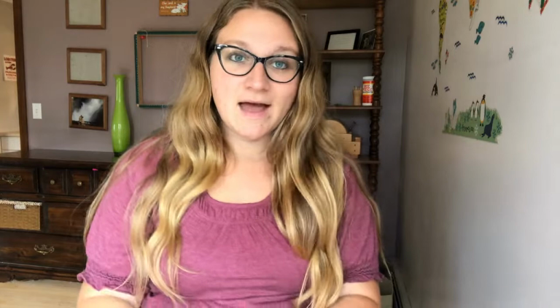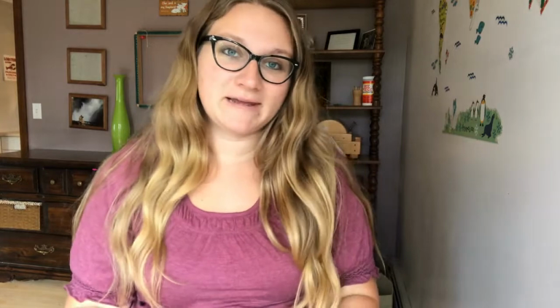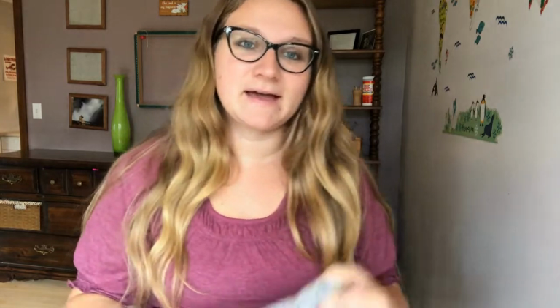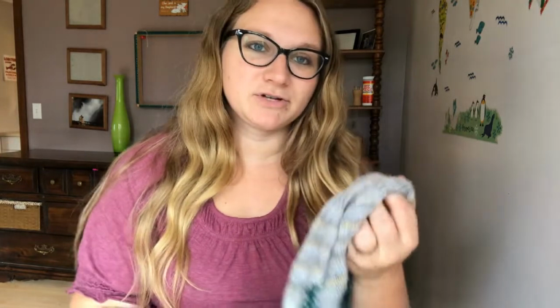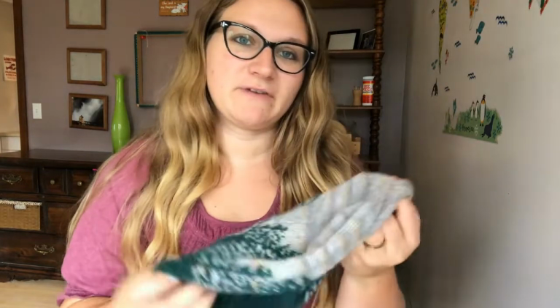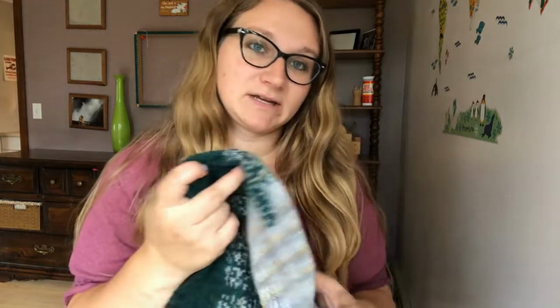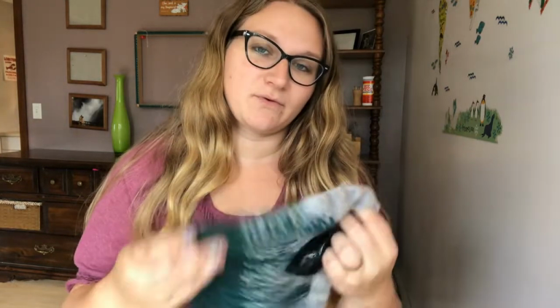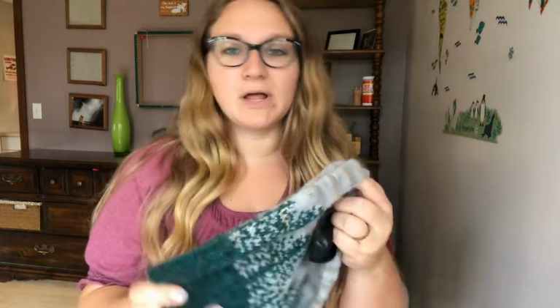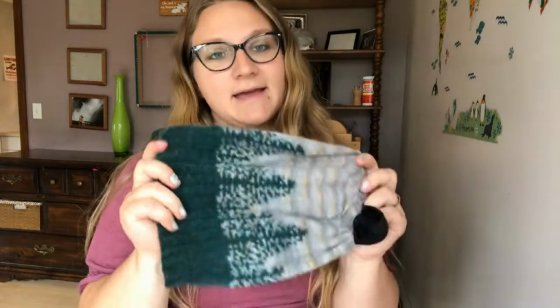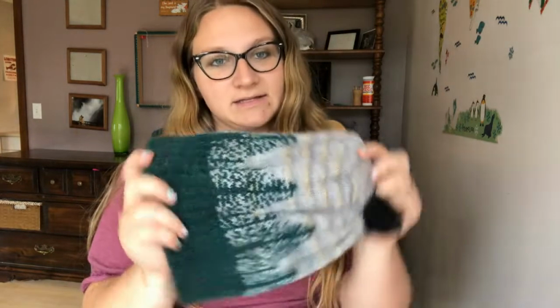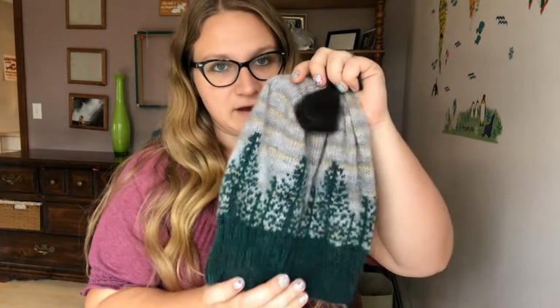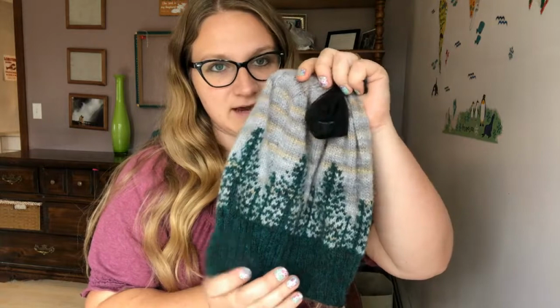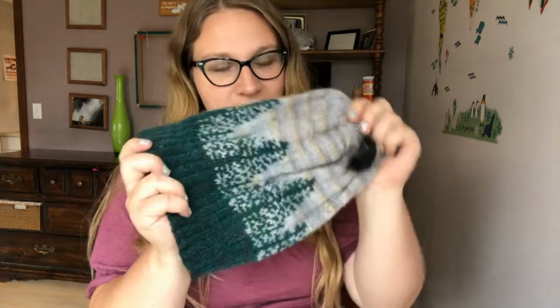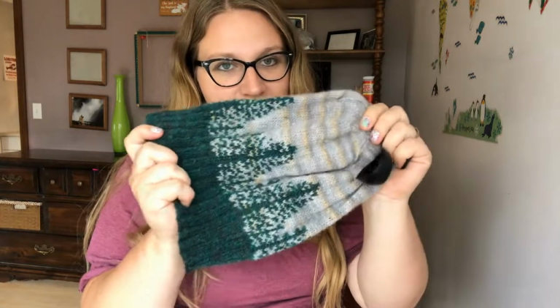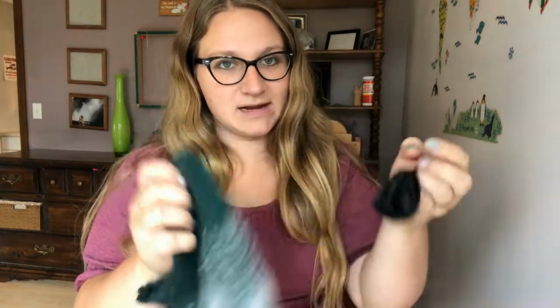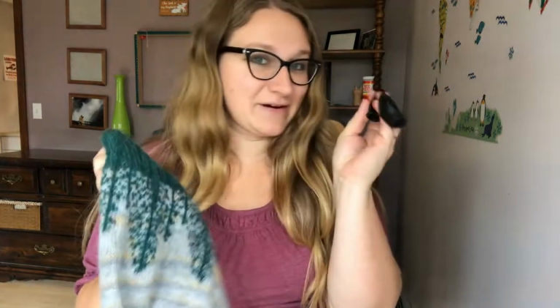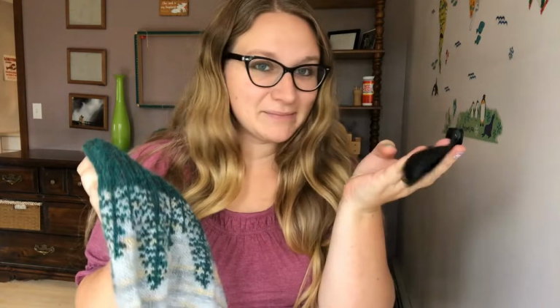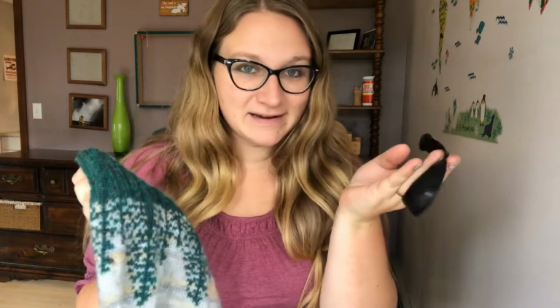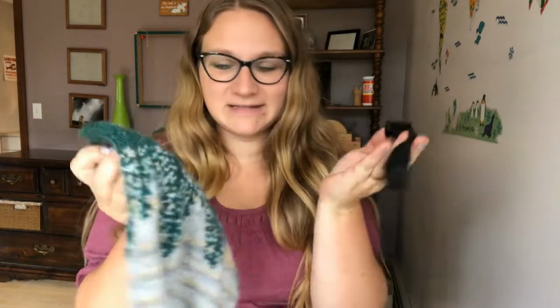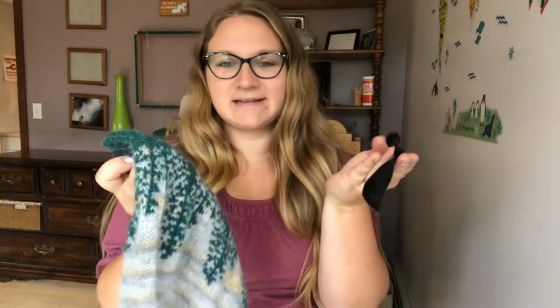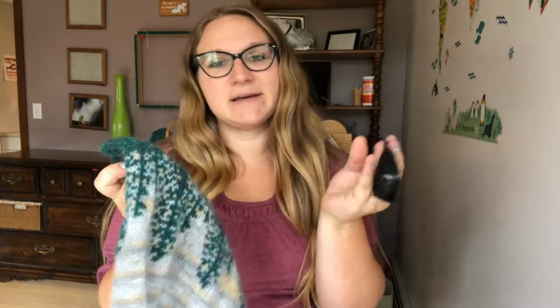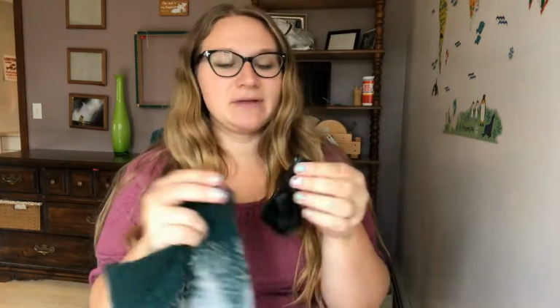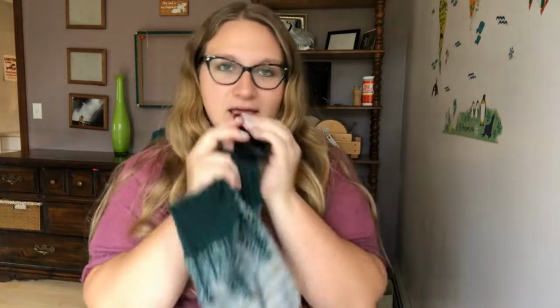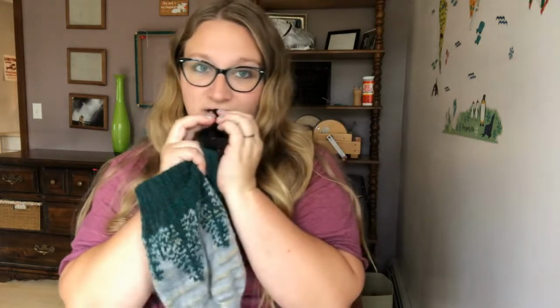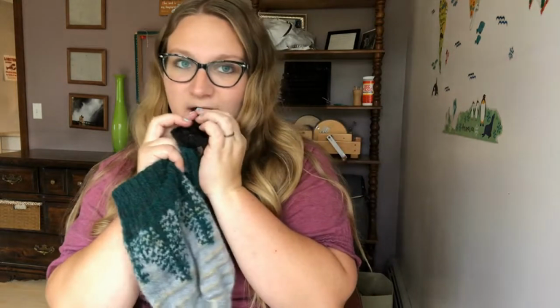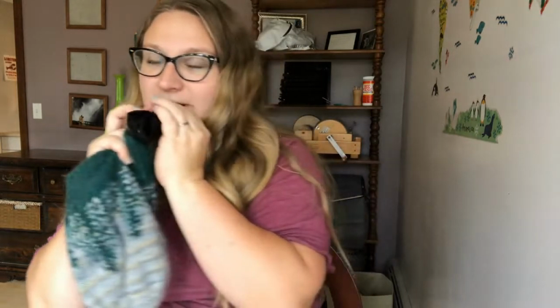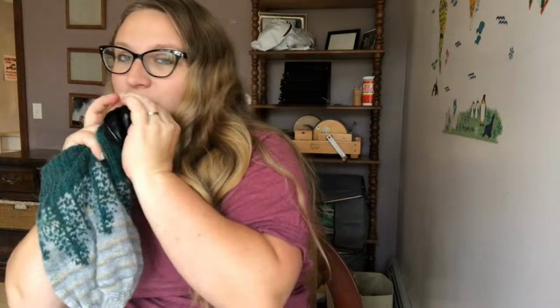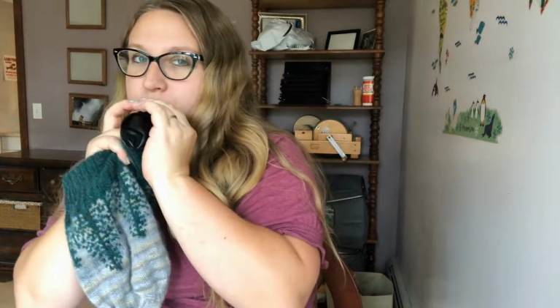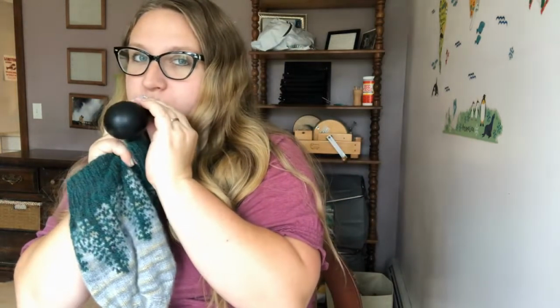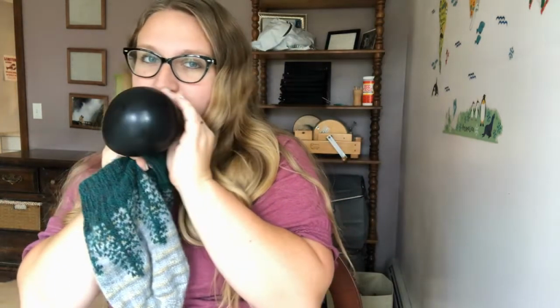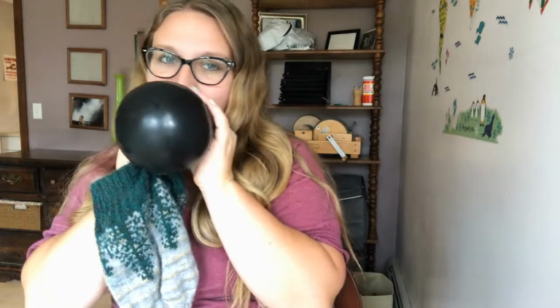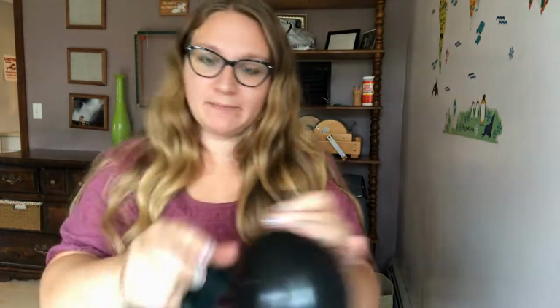Hi everybody. I'm going to show you my favorite technique for blocking hats. This is my Alaska hat, and this is a very uncomplicated process. All it takes is a balloon, and I'm just going to blow it up a little bit.